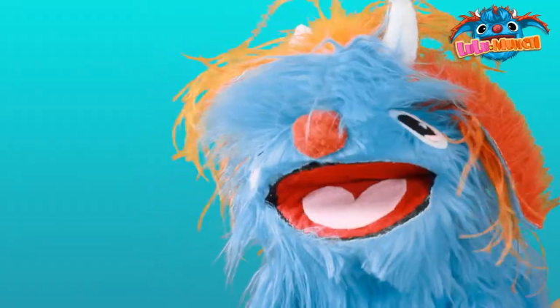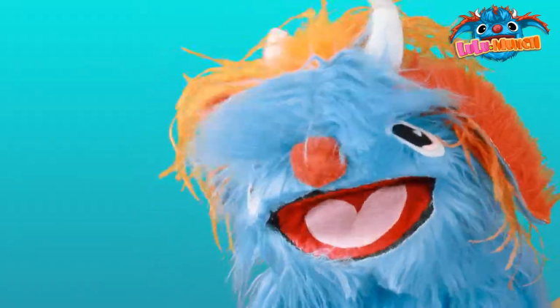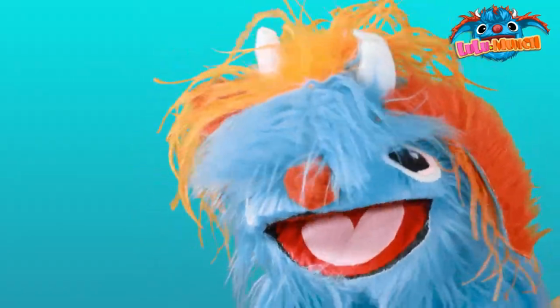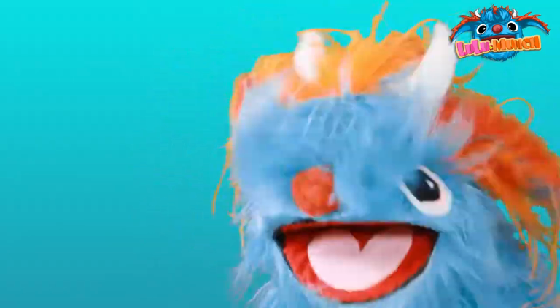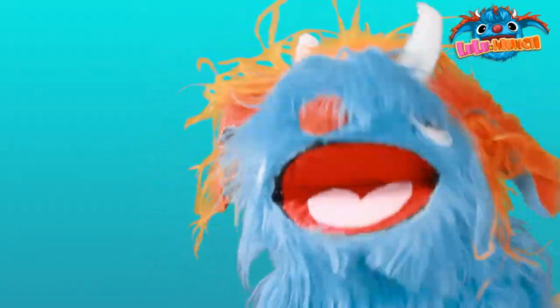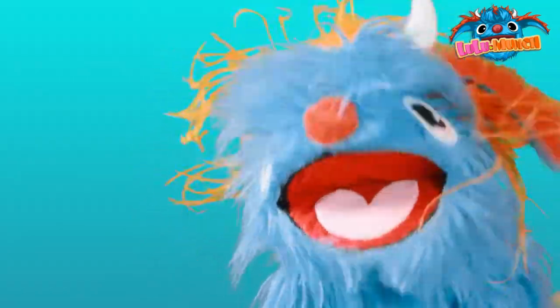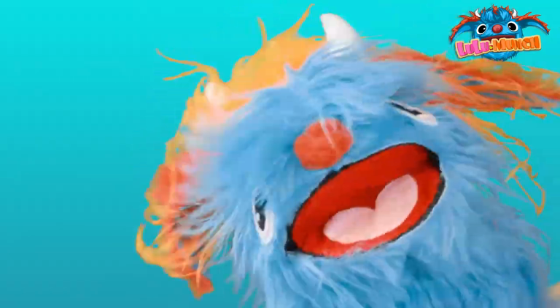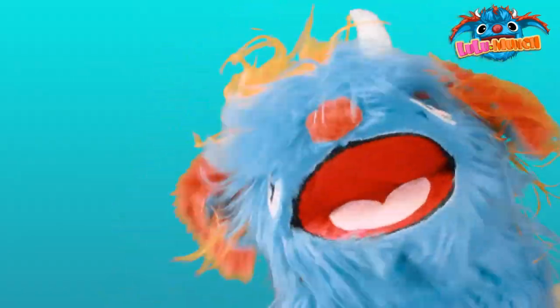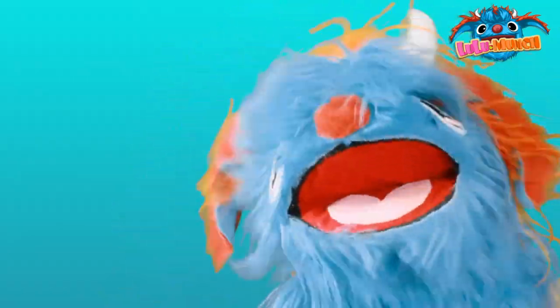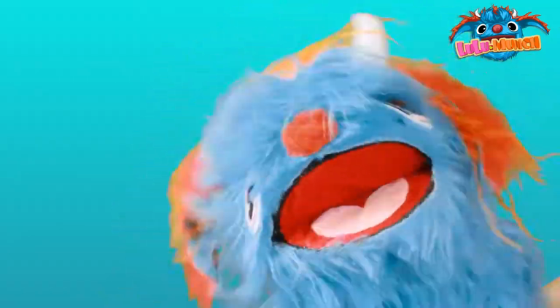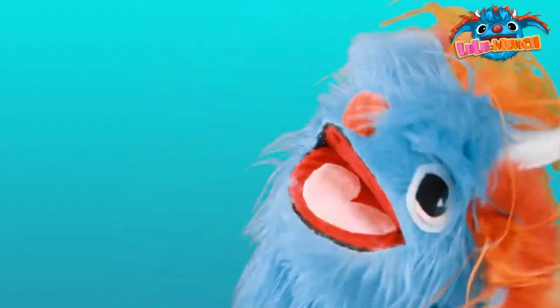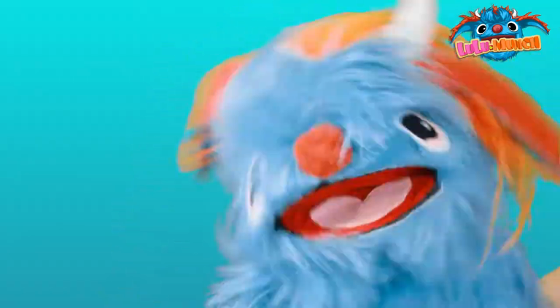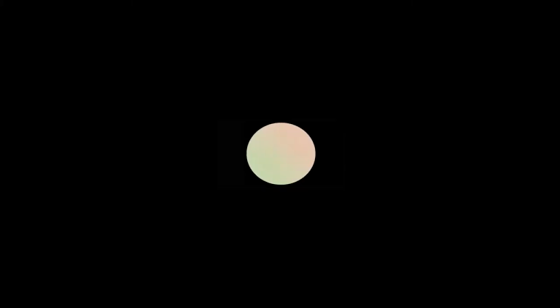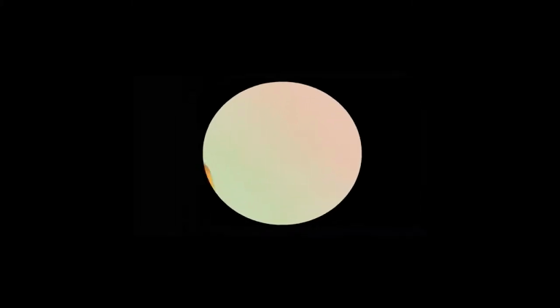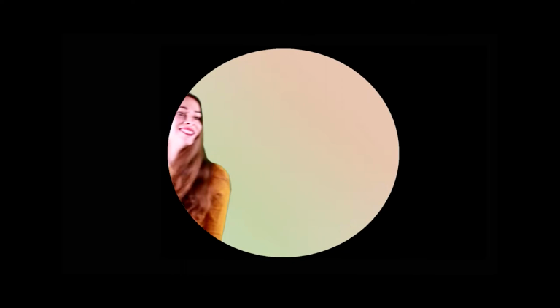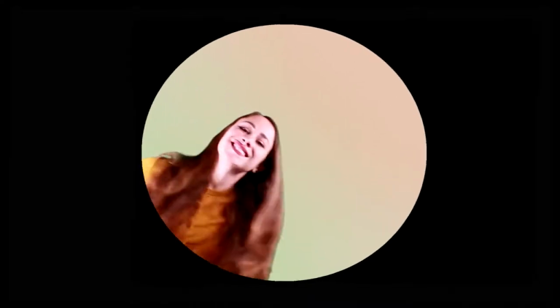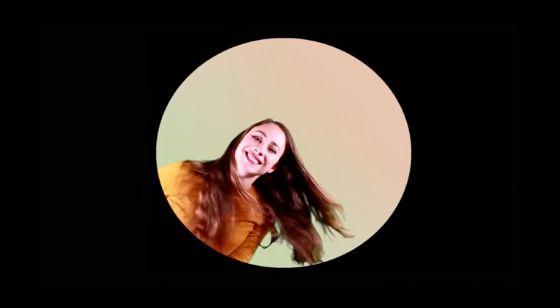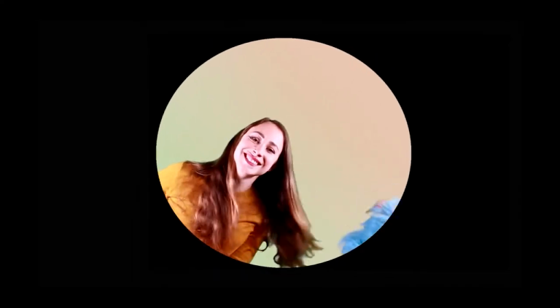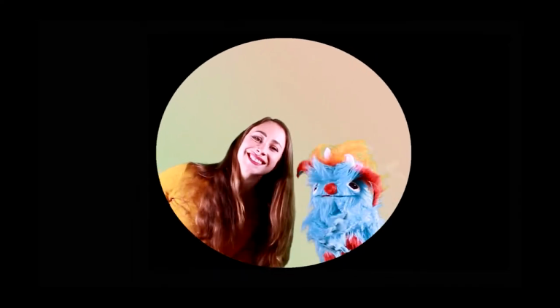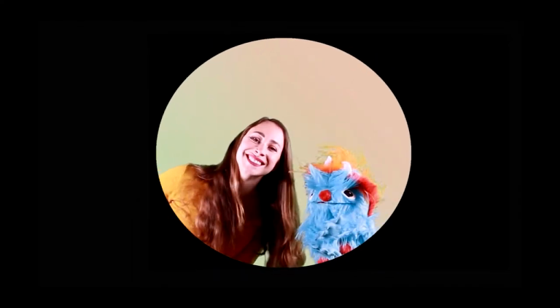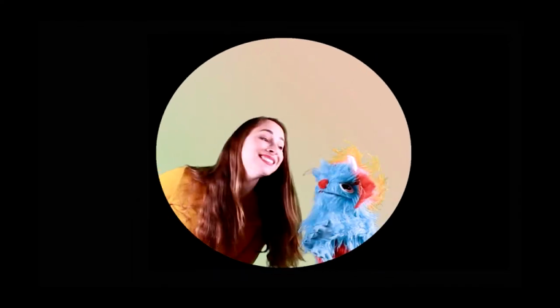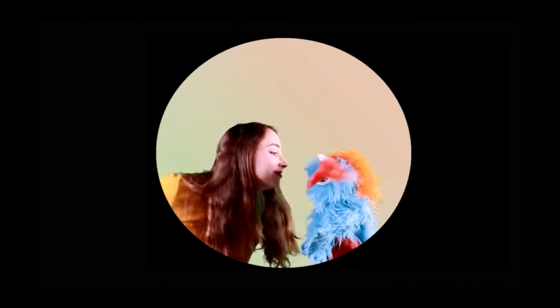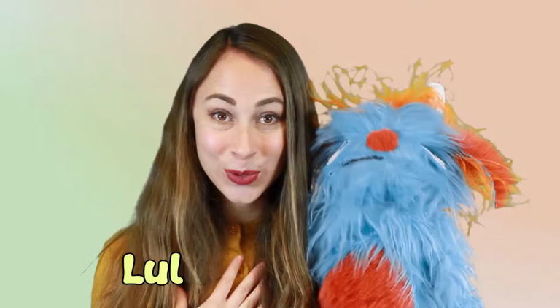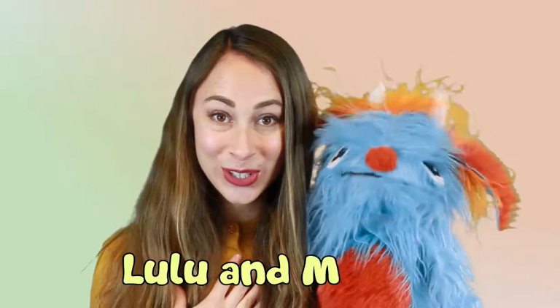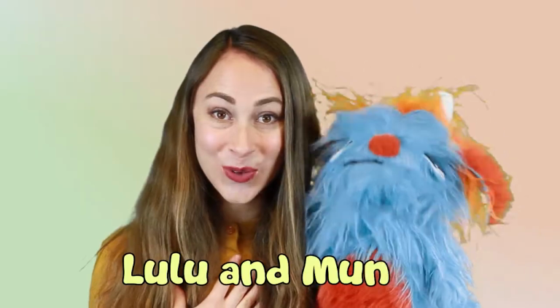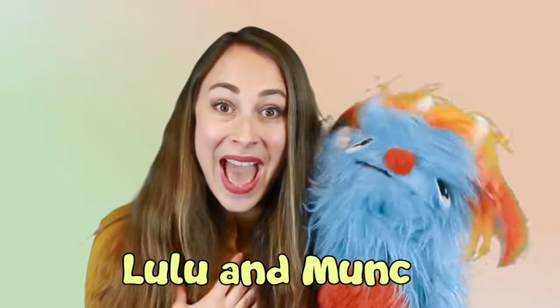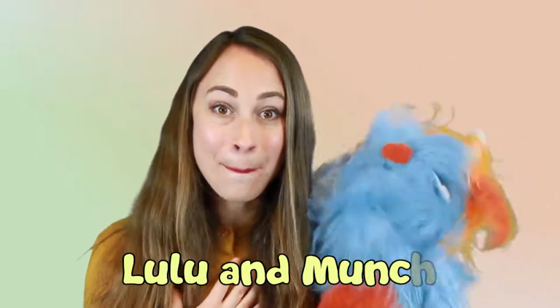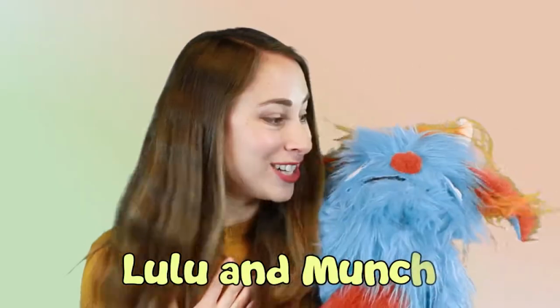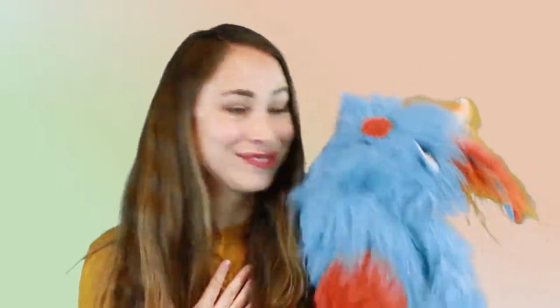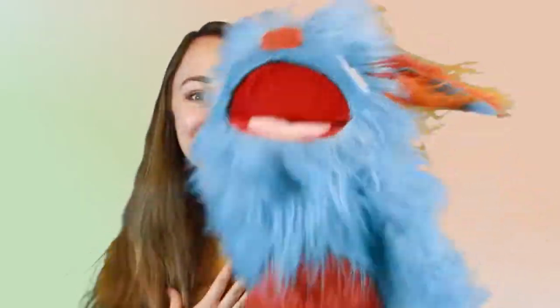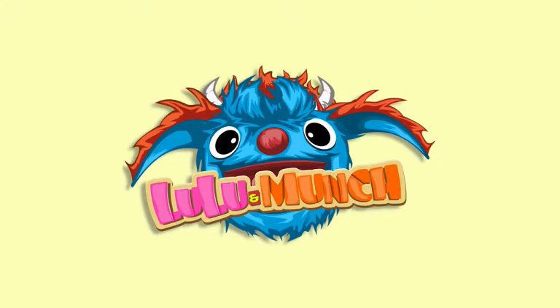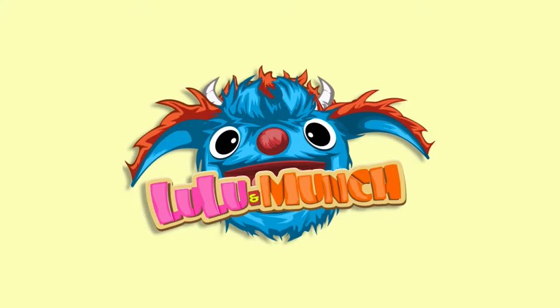Rawr! Come, let's play — I have a hunch with Lulu and Munch!